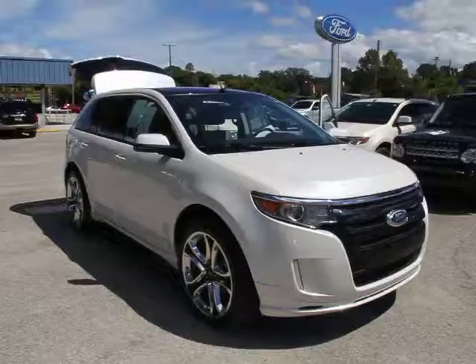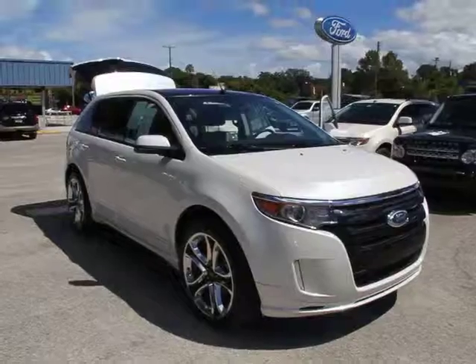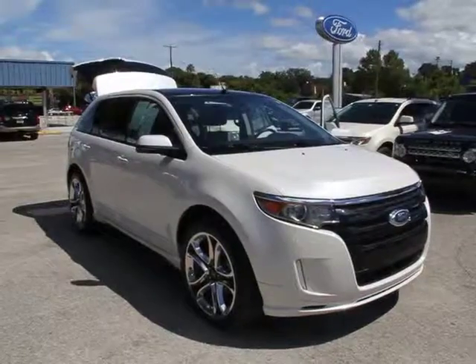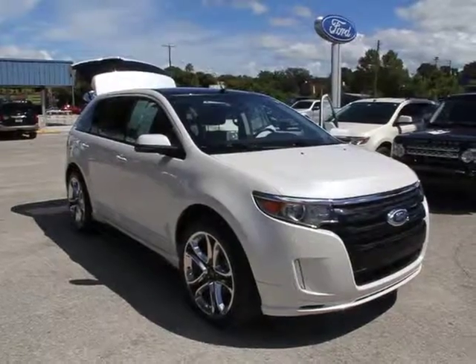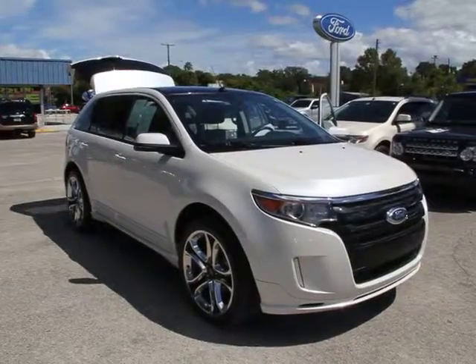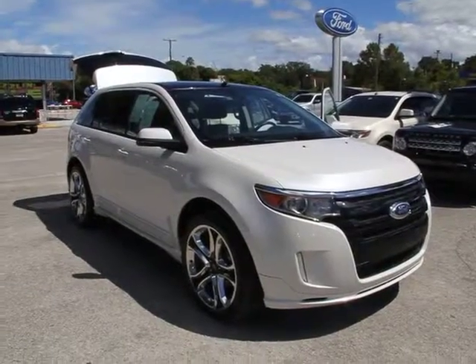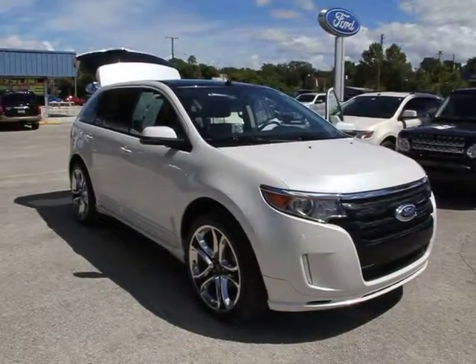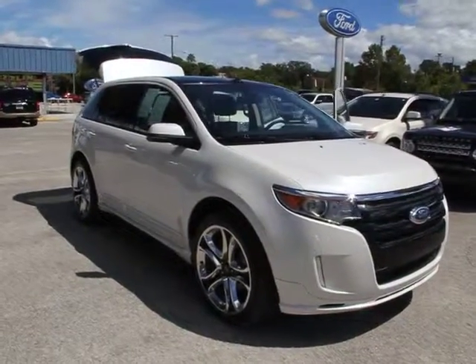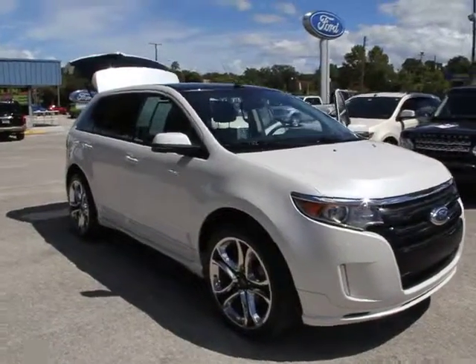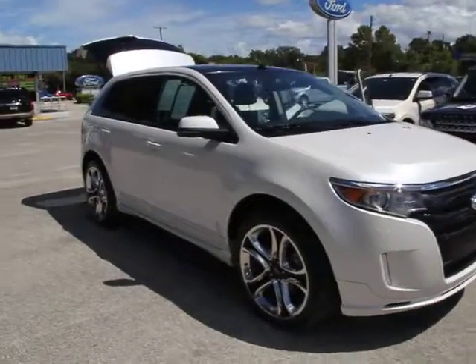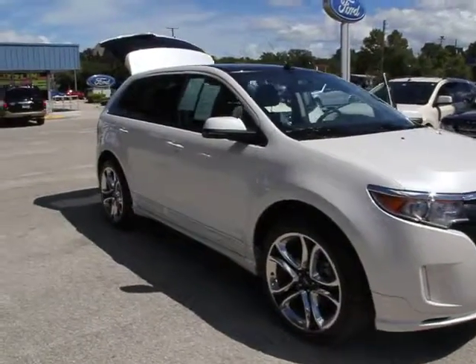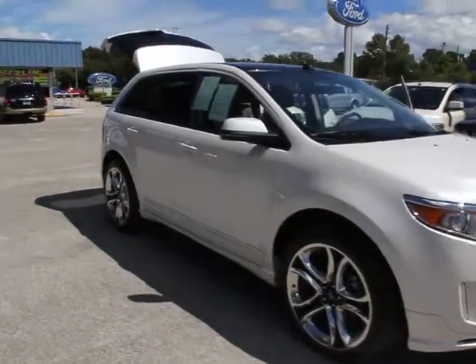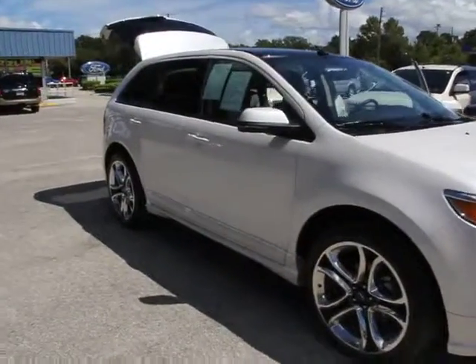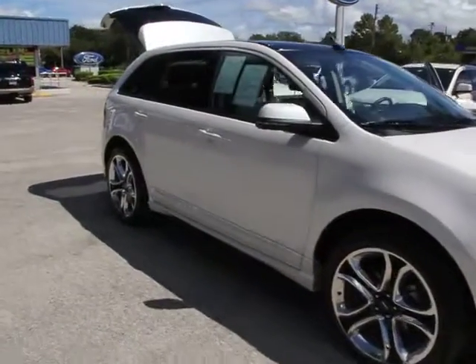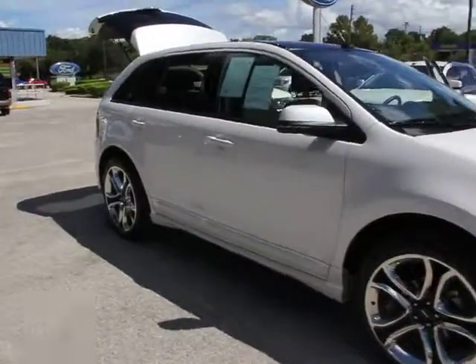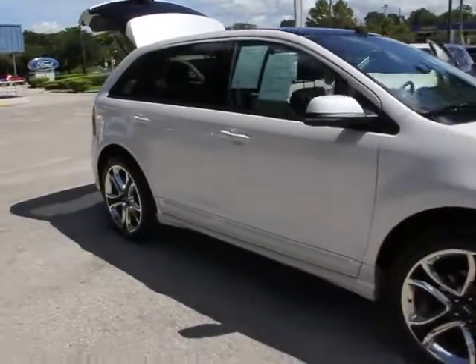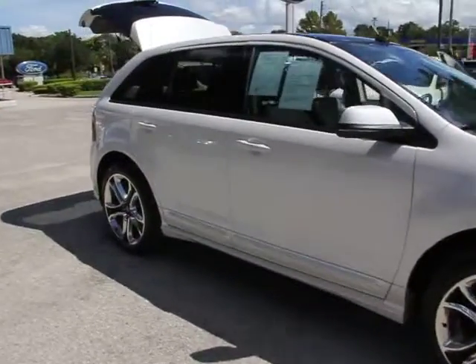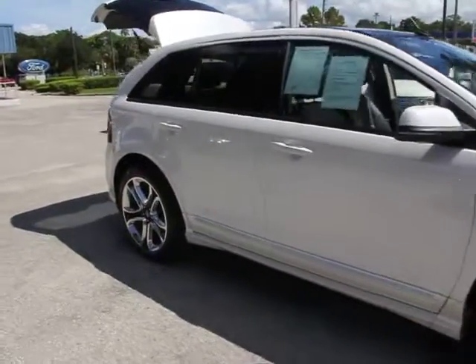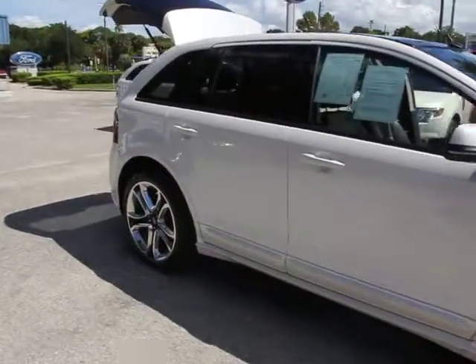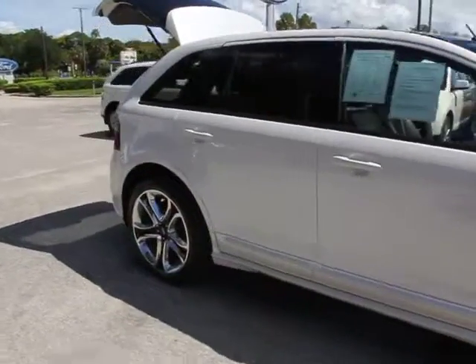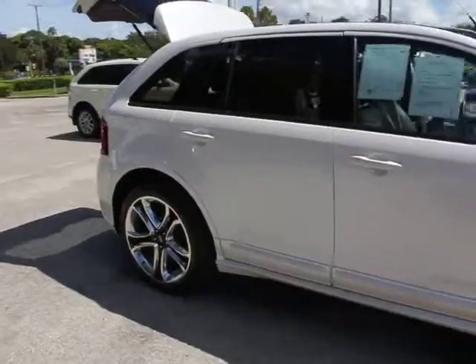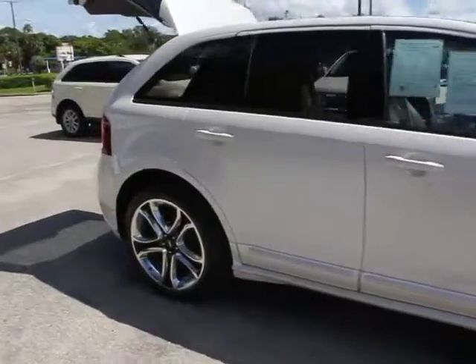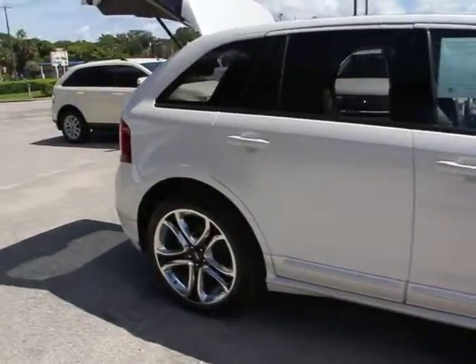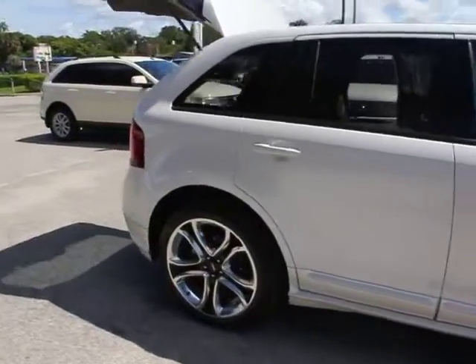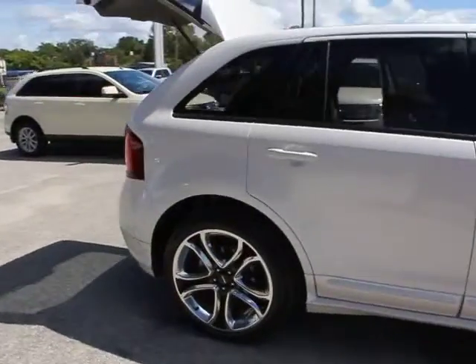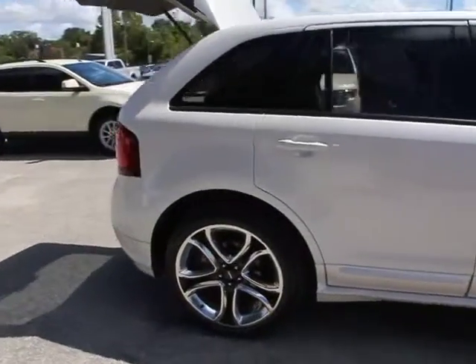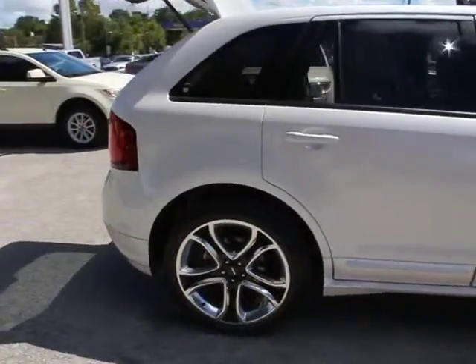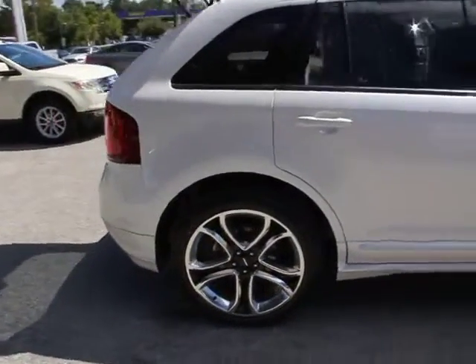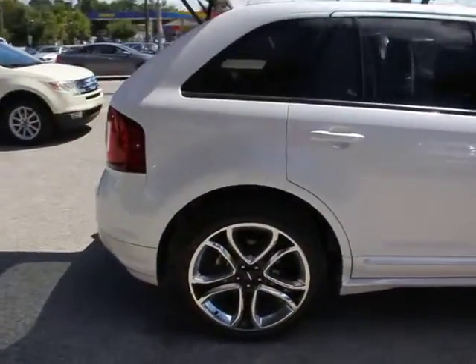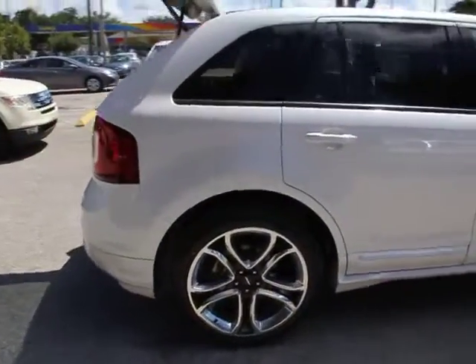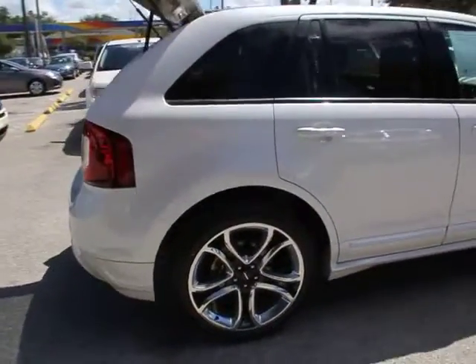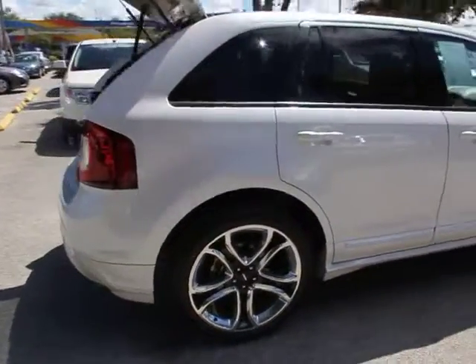The 2013 Edge thrills with more power and MPG. Either way, you're in for an exhilarating experience with Ford Edge.